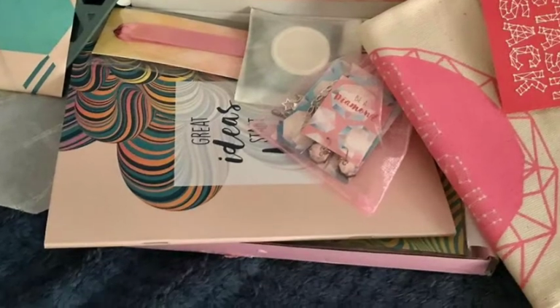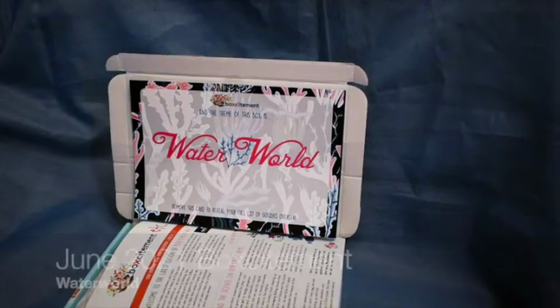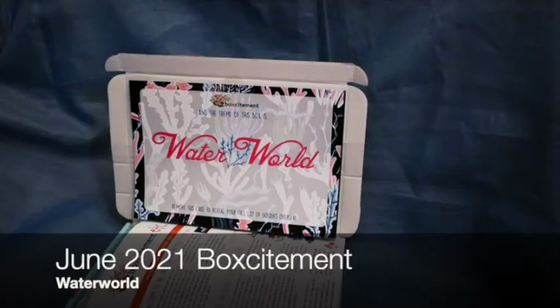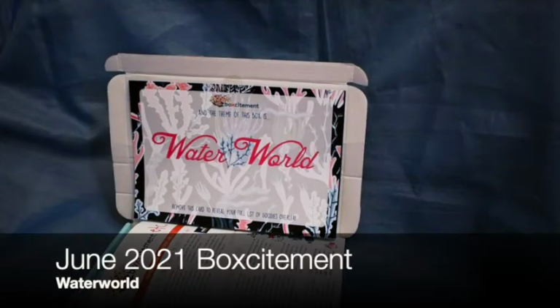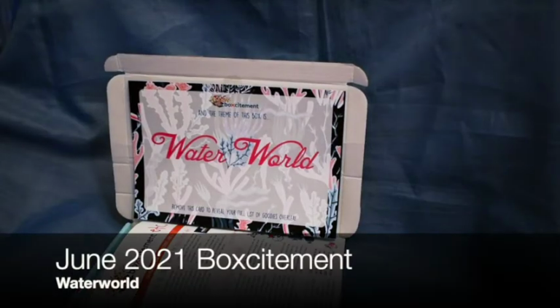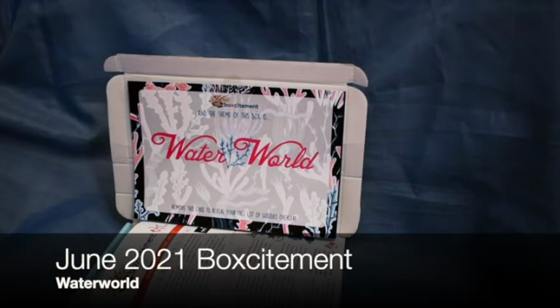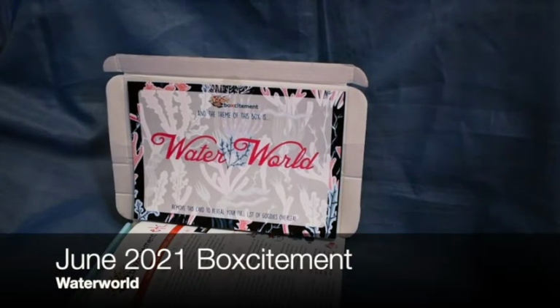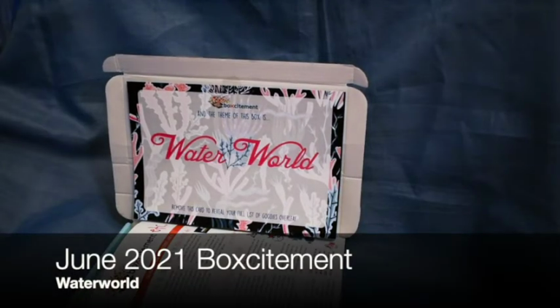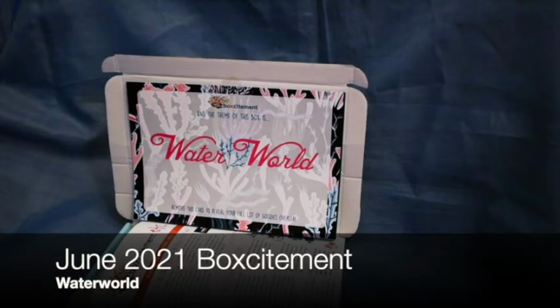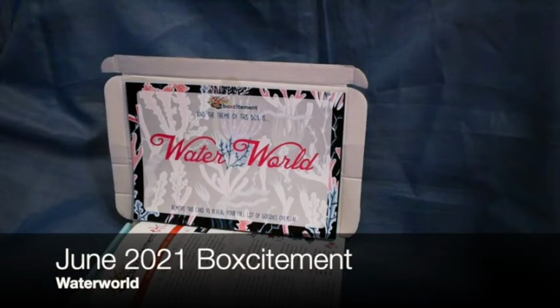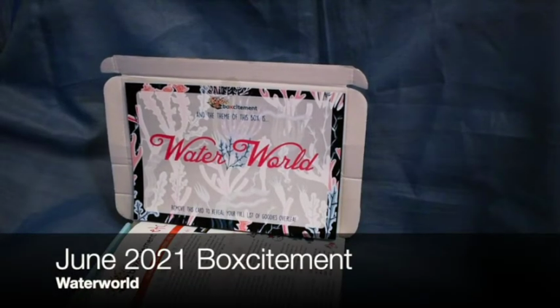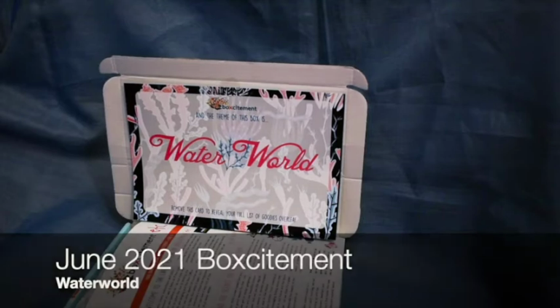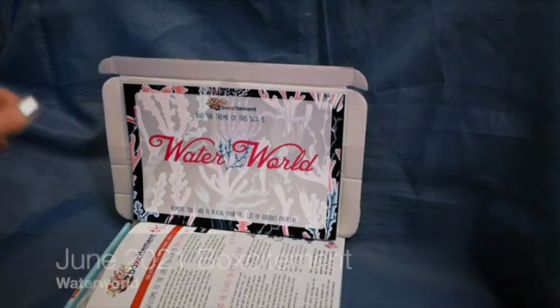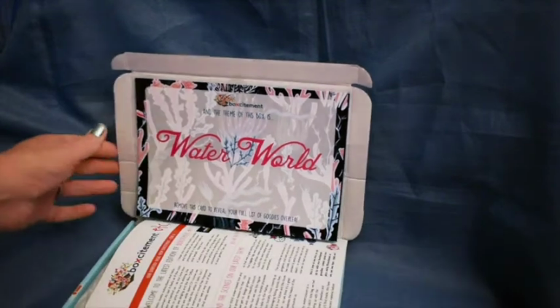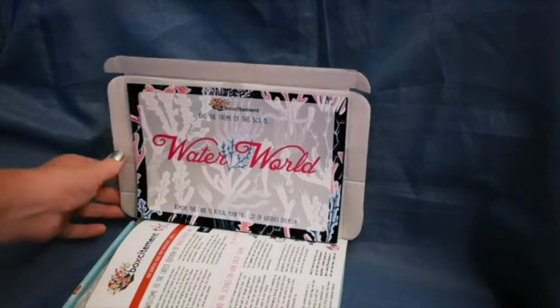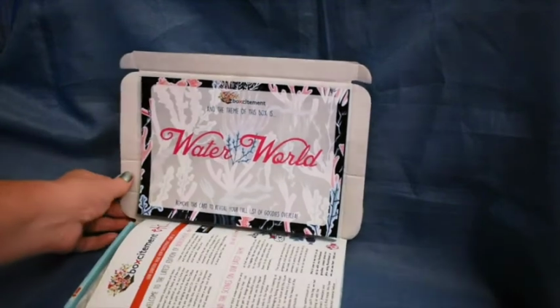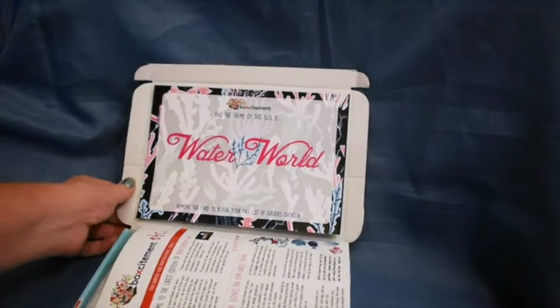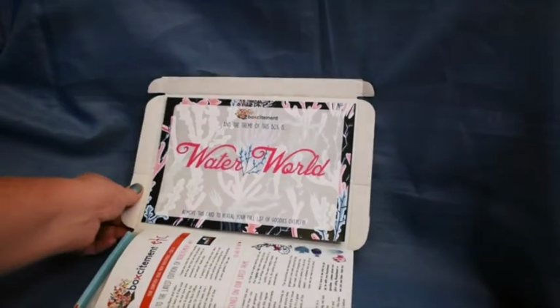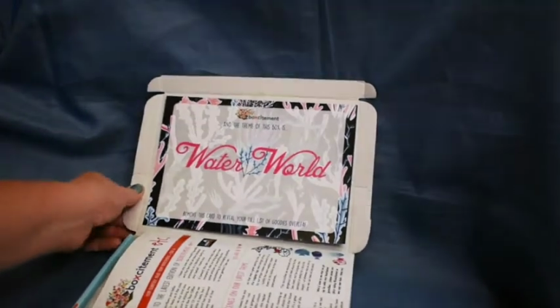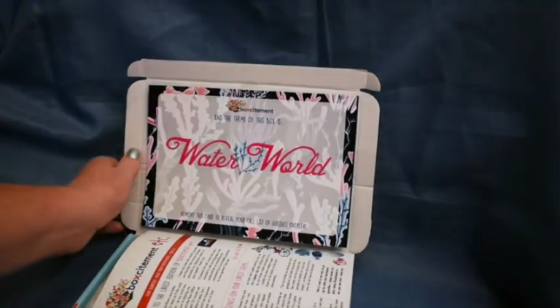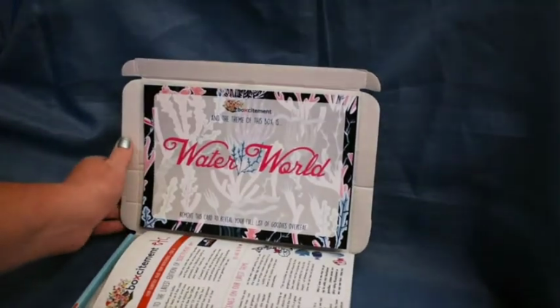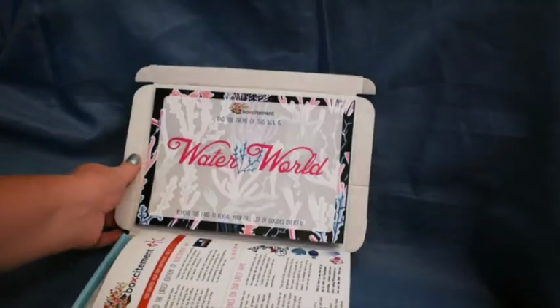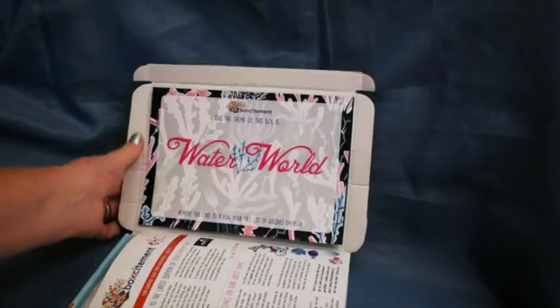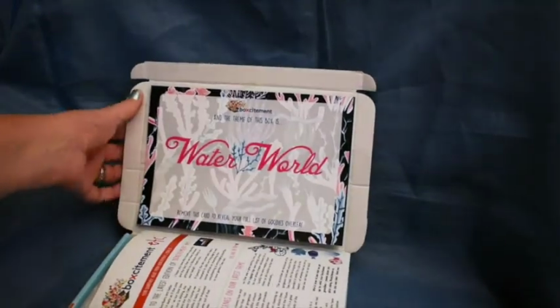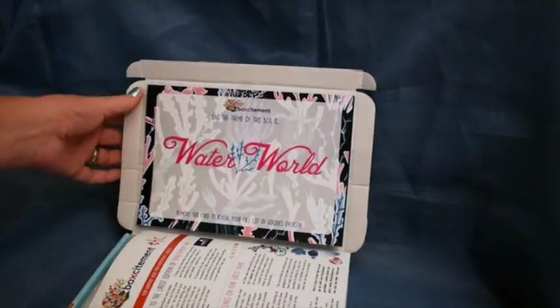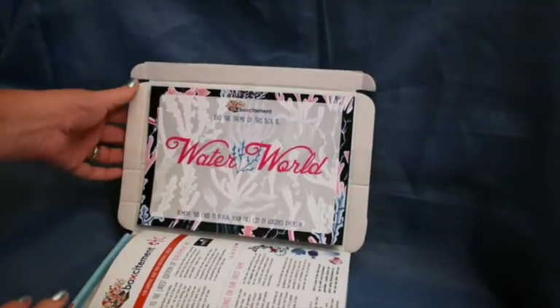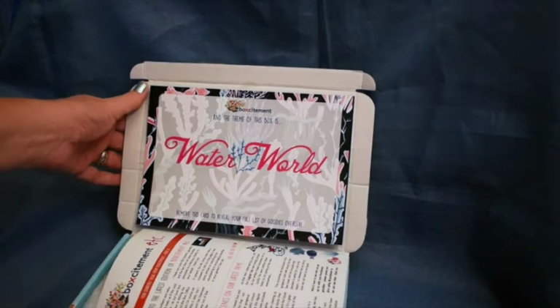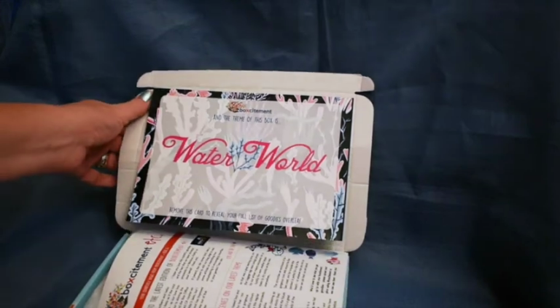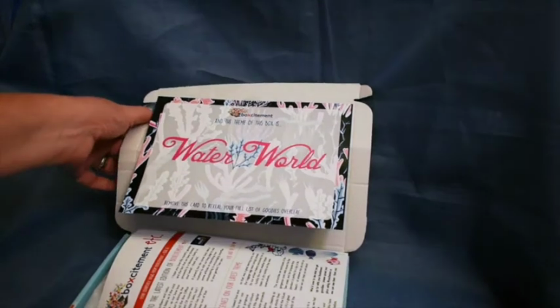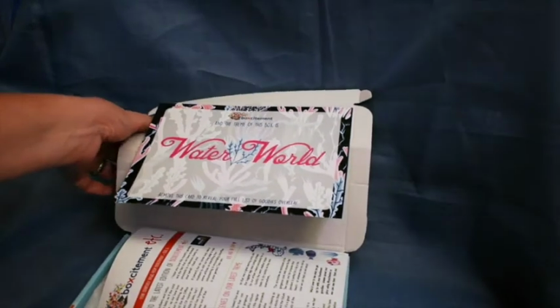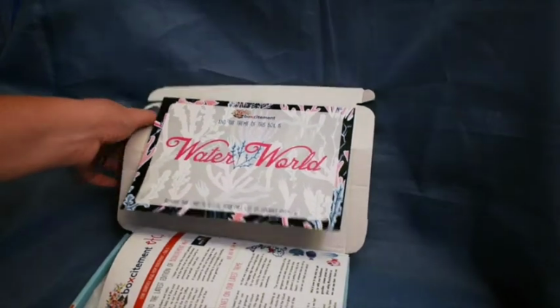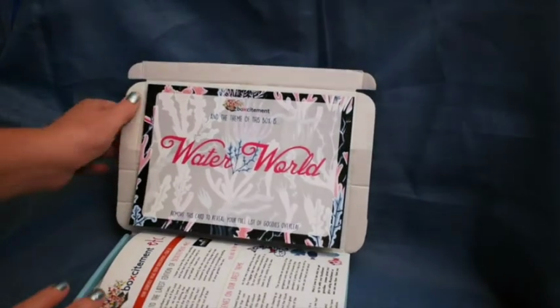Today I'm showing you the June 2021 Boksitement box. The theme is 'Waterworld', which seems like a very interesting theme, especially as it's summery.